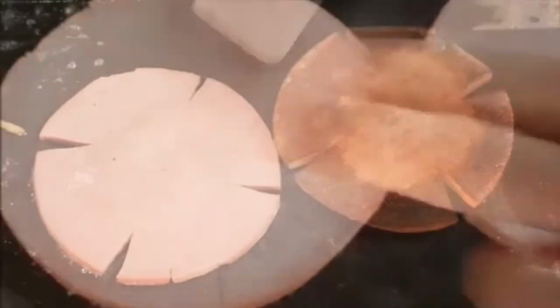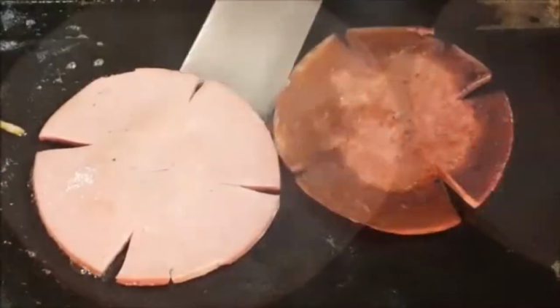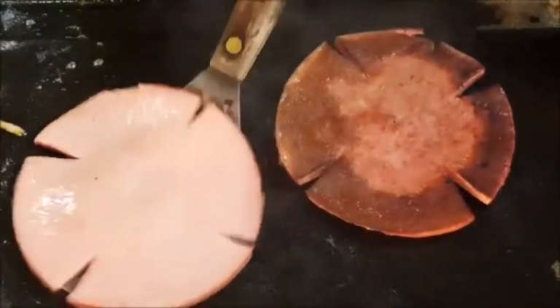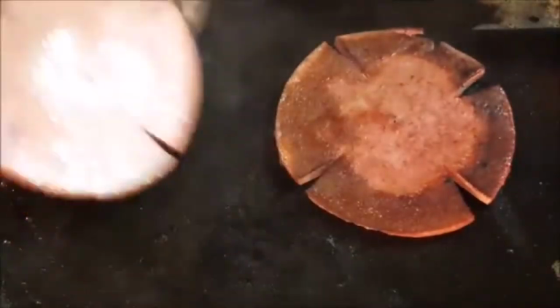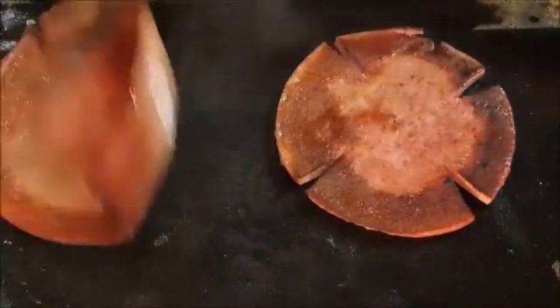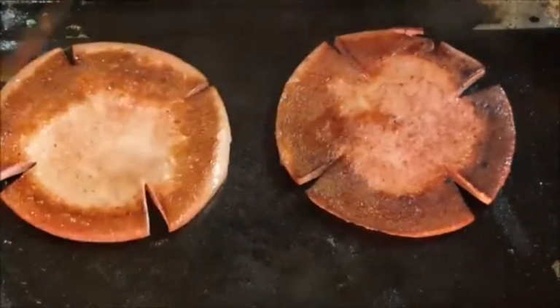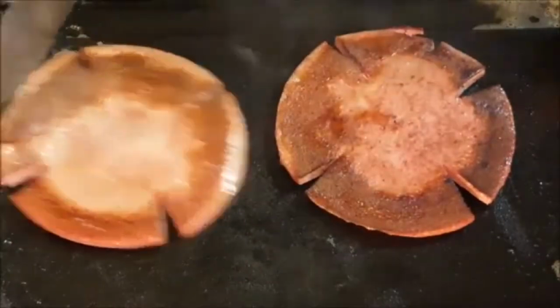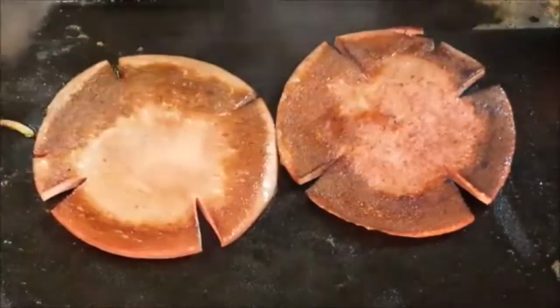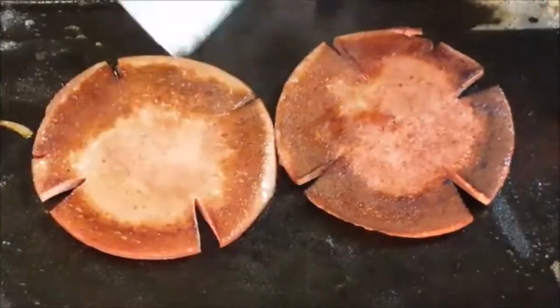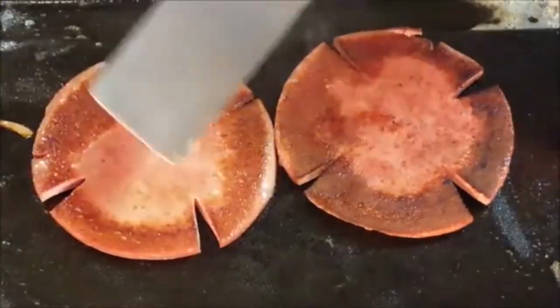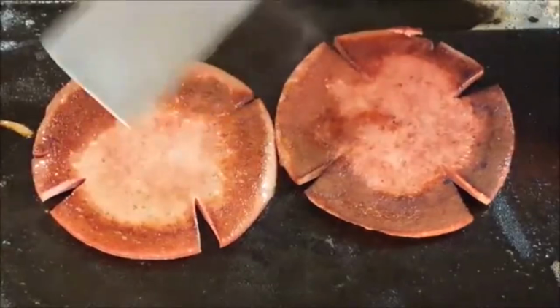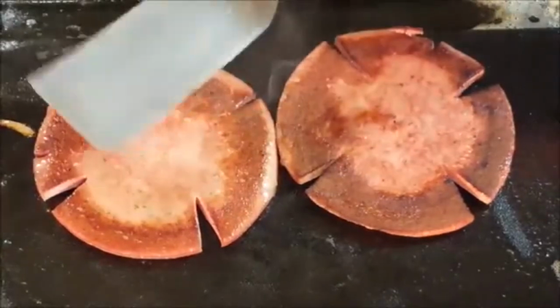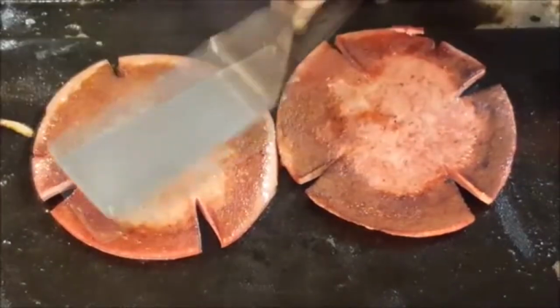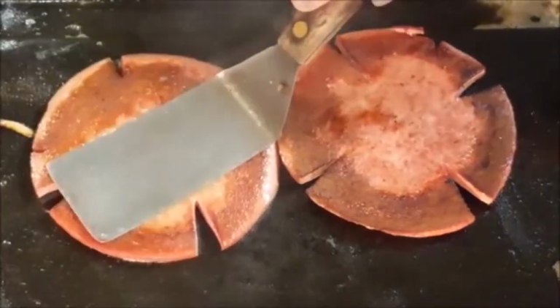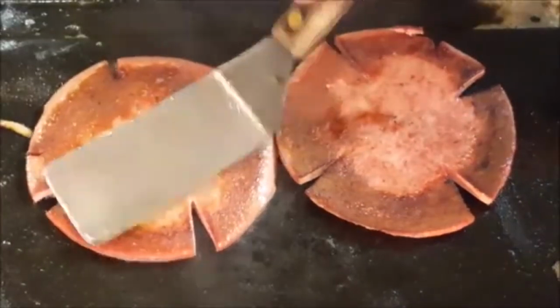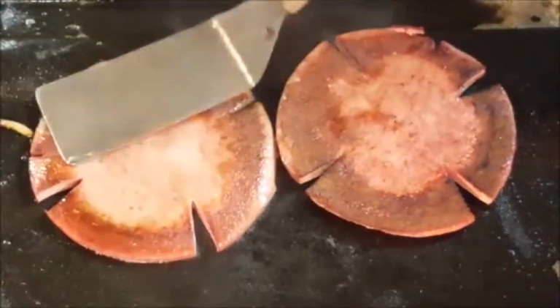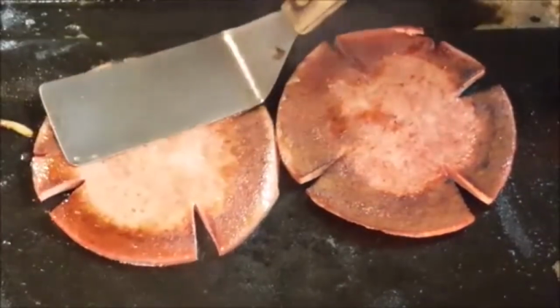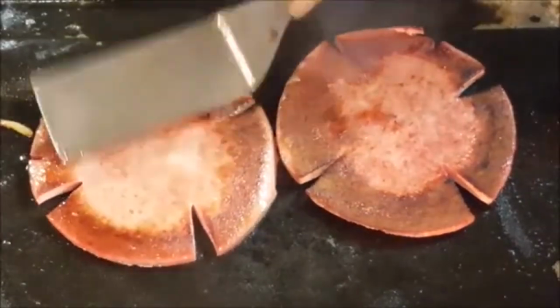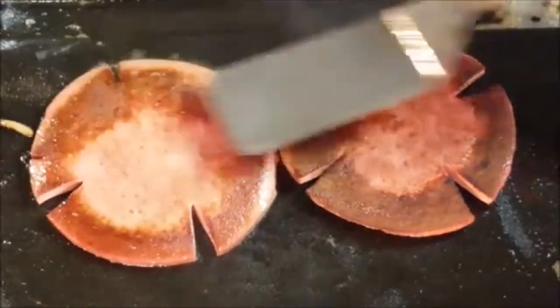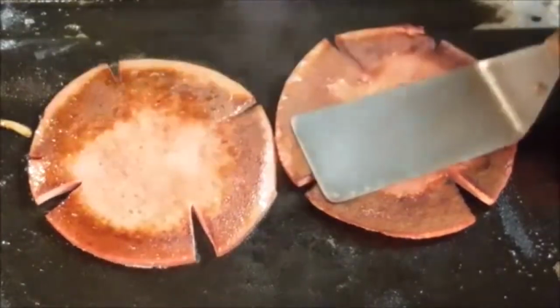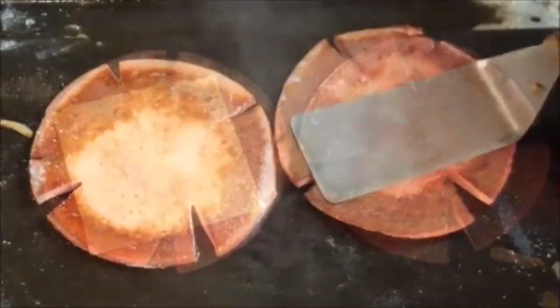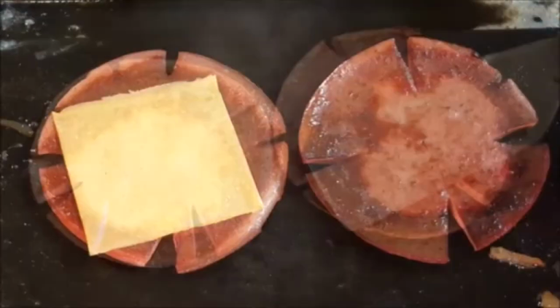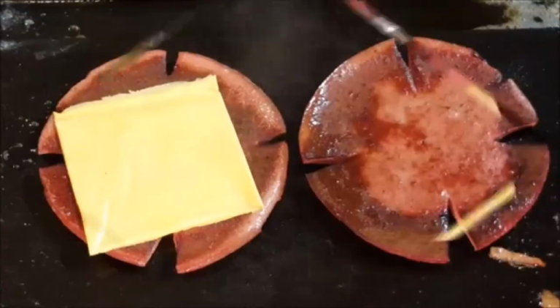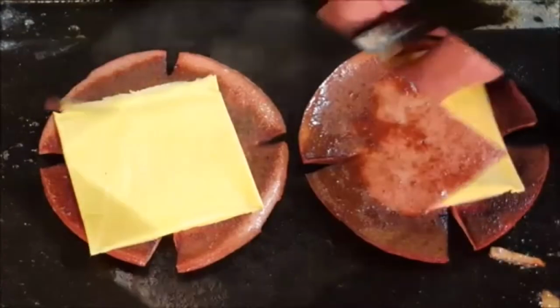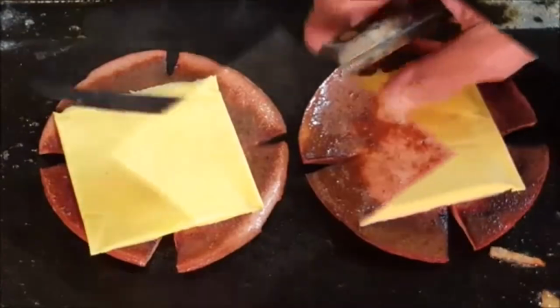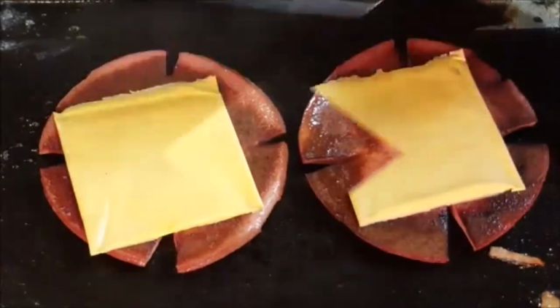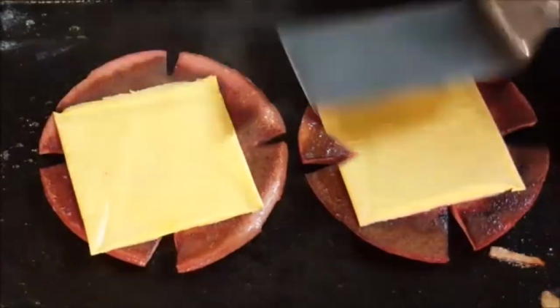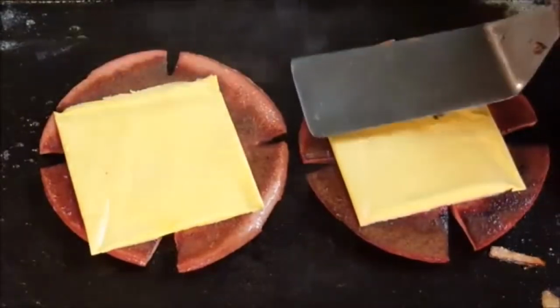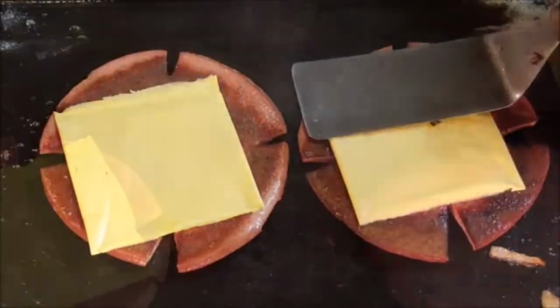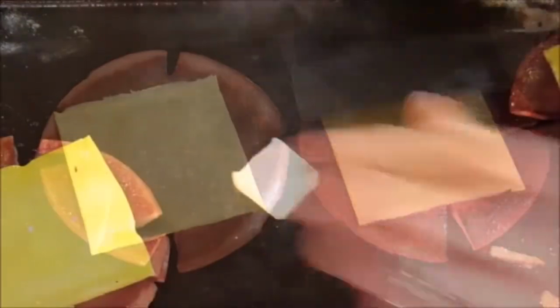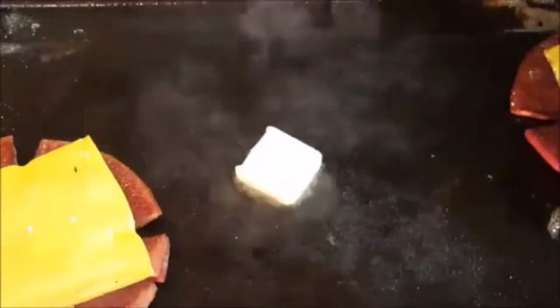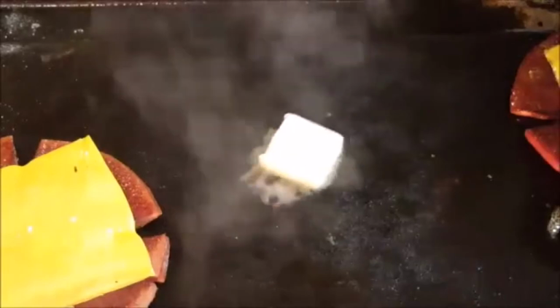Fry several minutes each side until golden brown and crispy, then top with American cheese slices and allow that to melt.